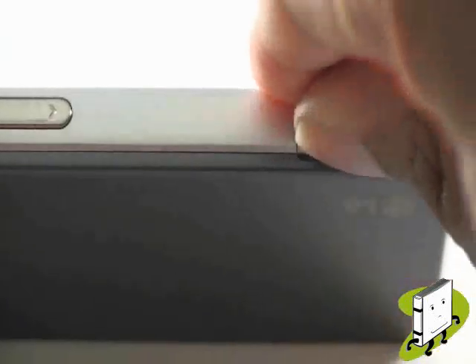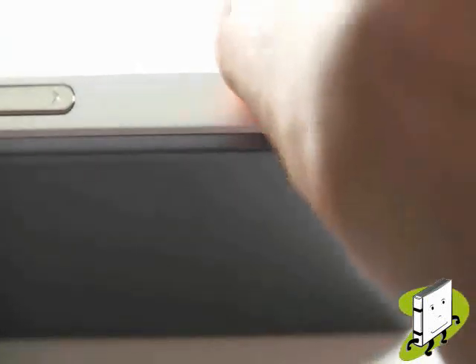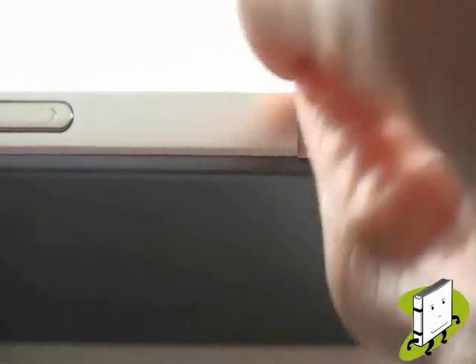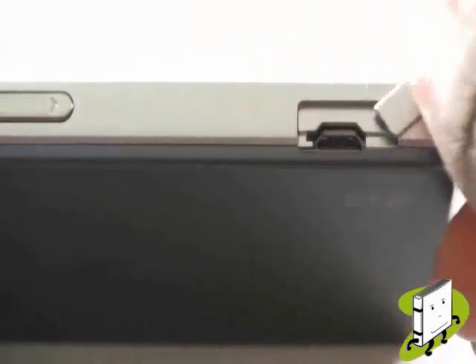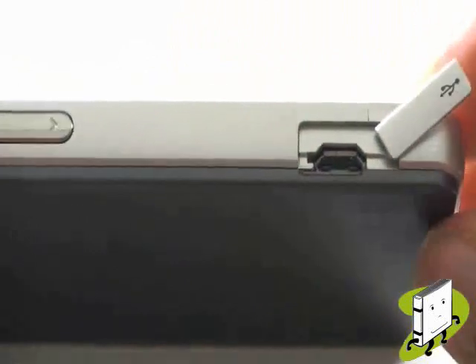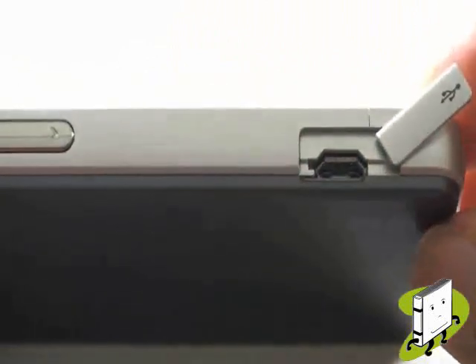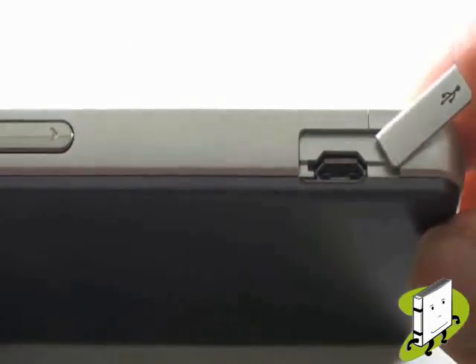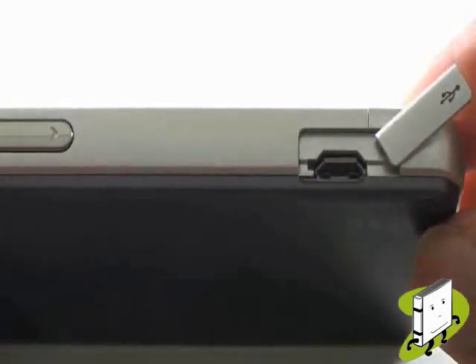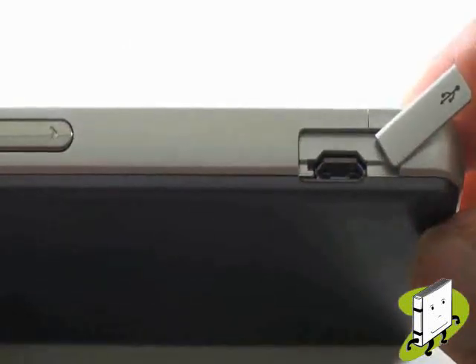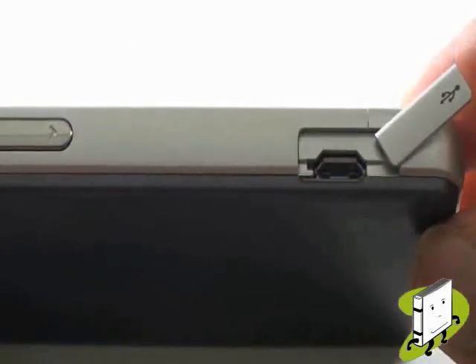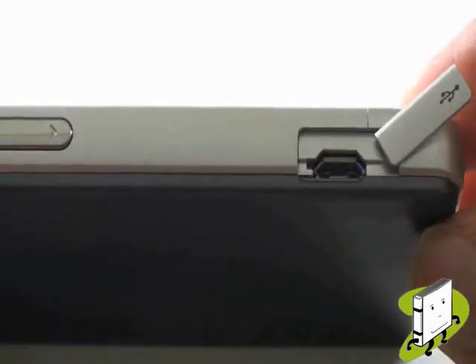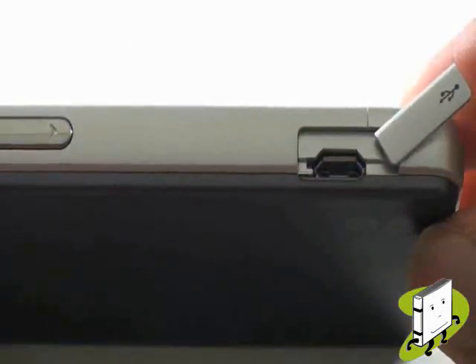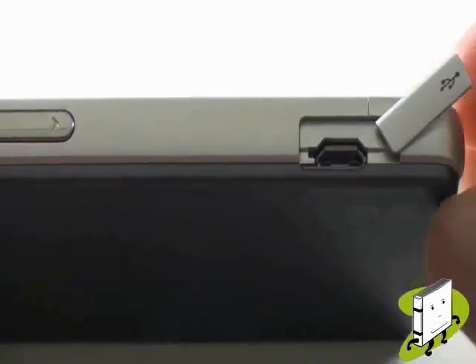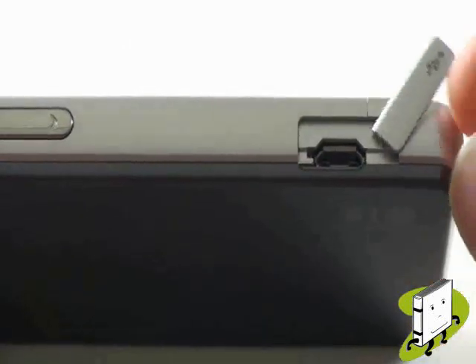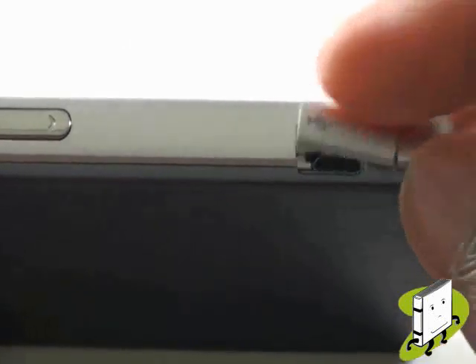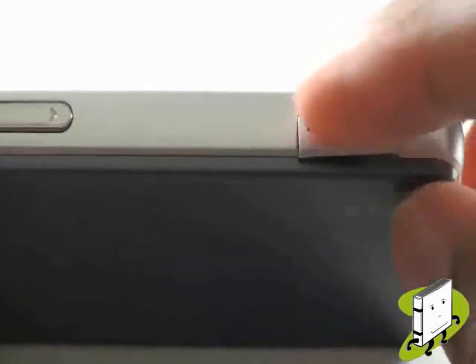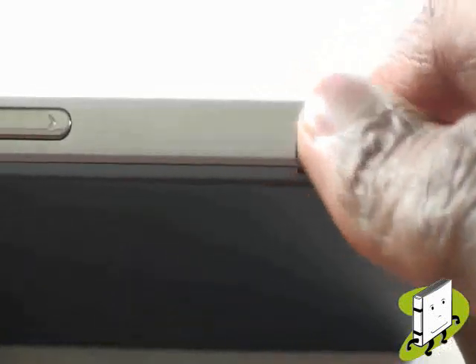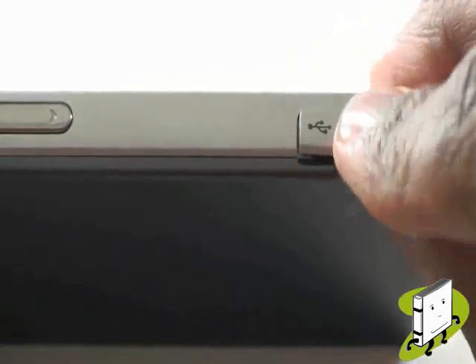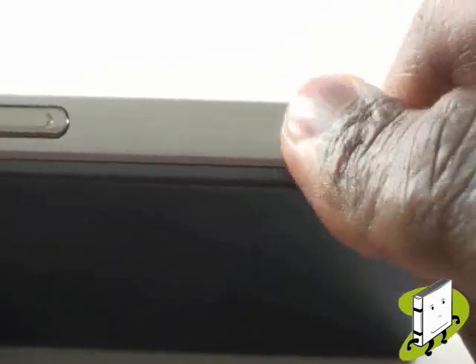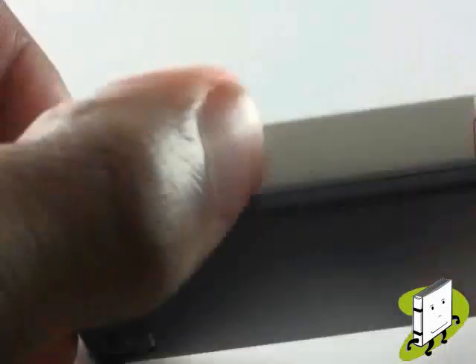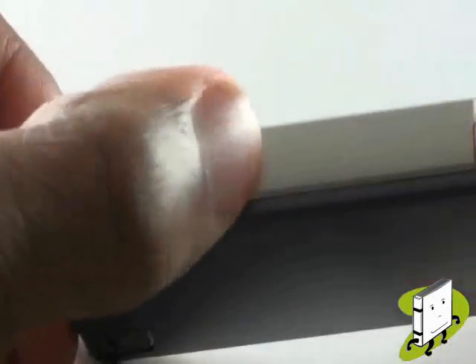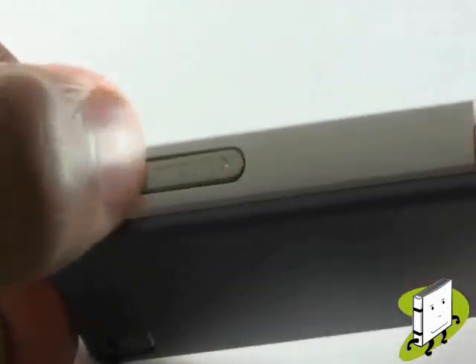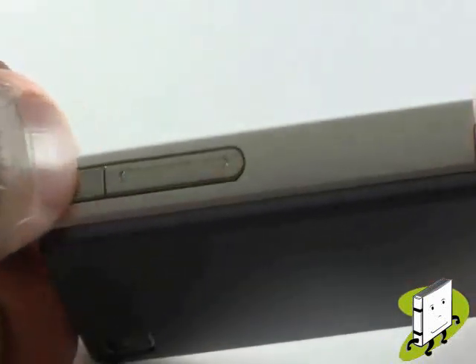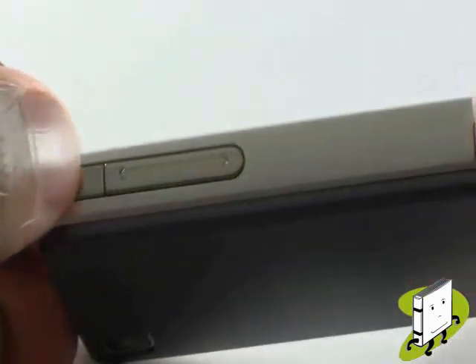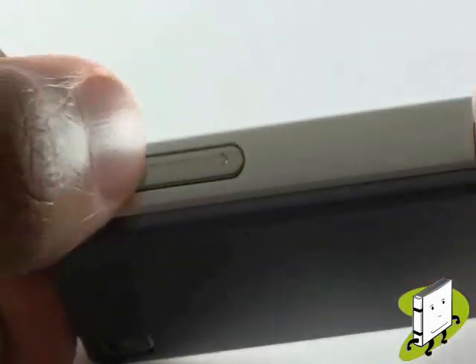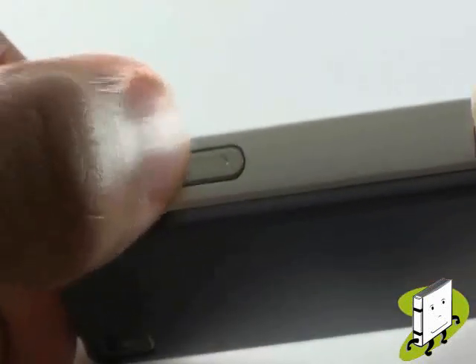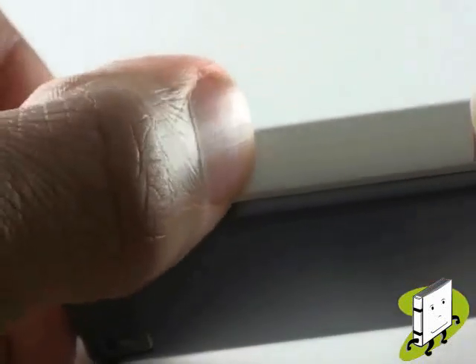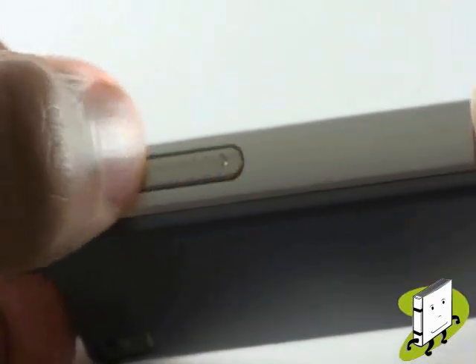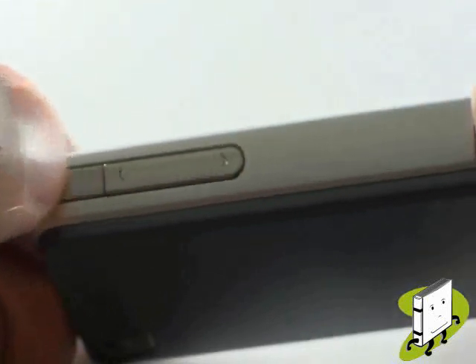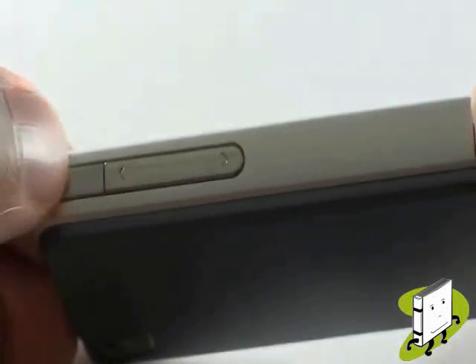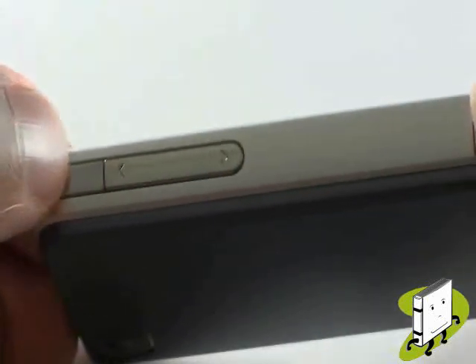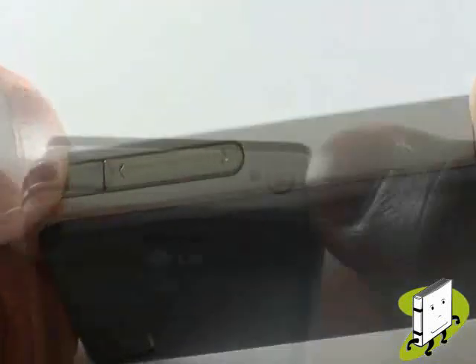On the left hand side of the device is your mini USB port for your hands-free kit, home and in-car chargers. Along the same side is your volume control rockers, to increase and decrease your phone's volume.